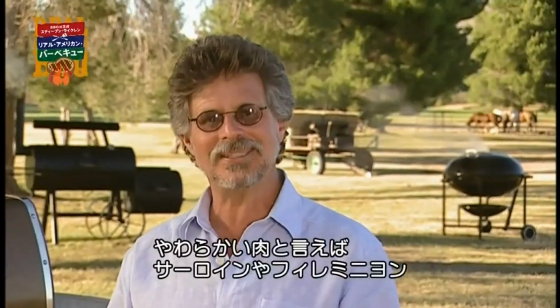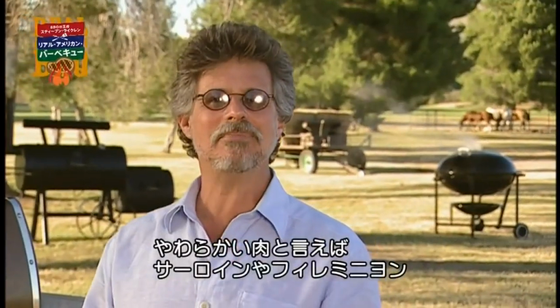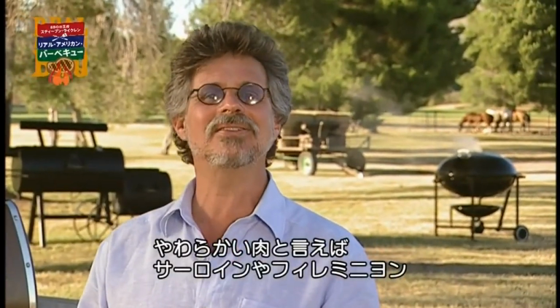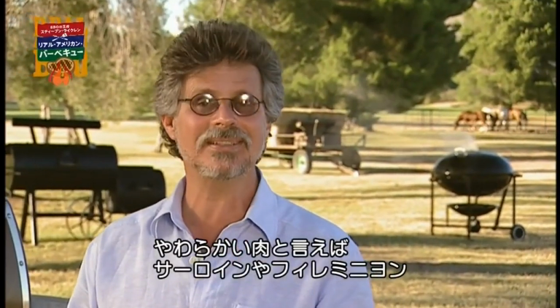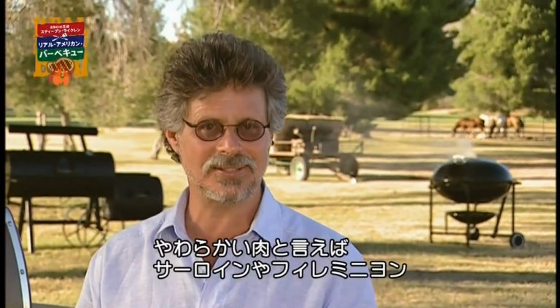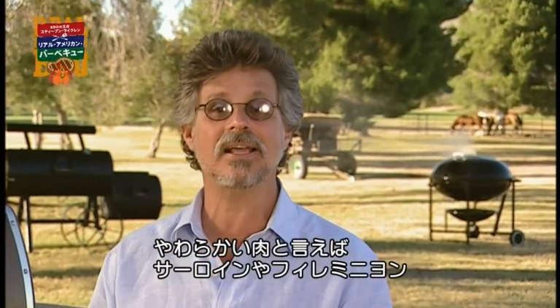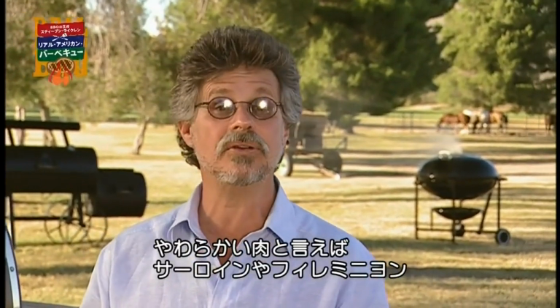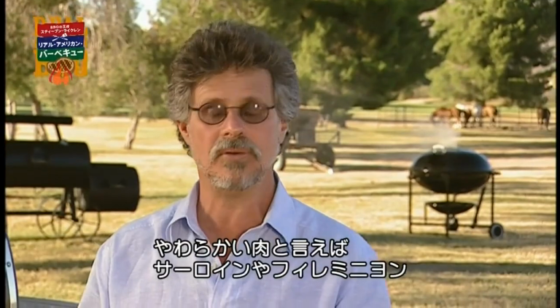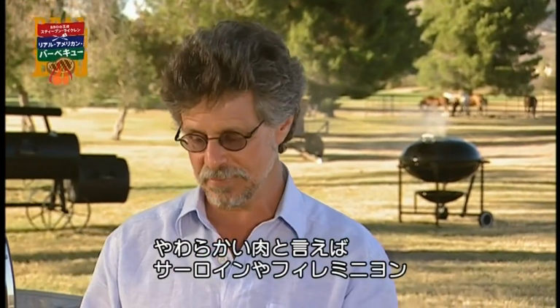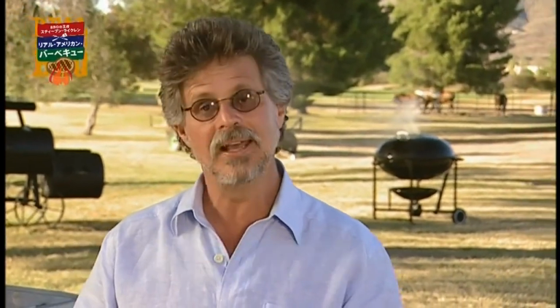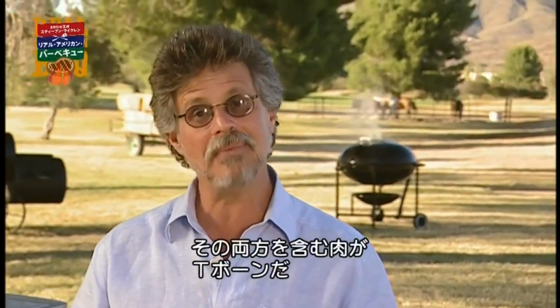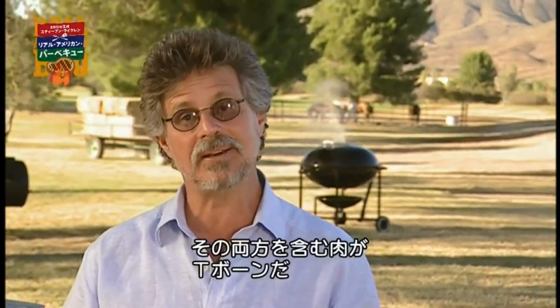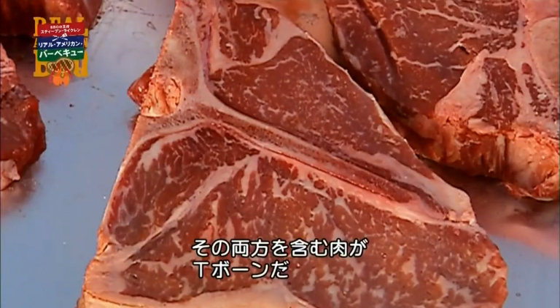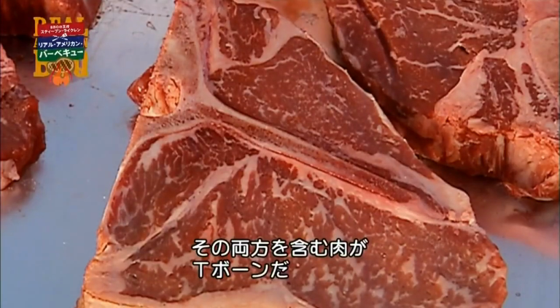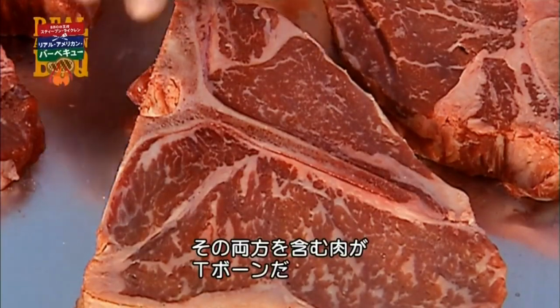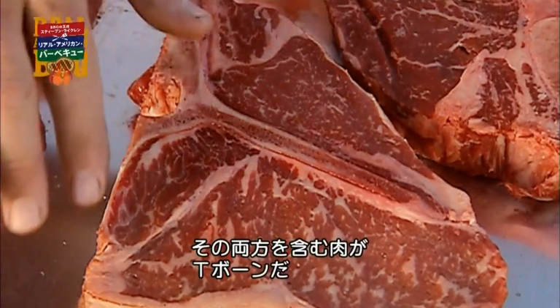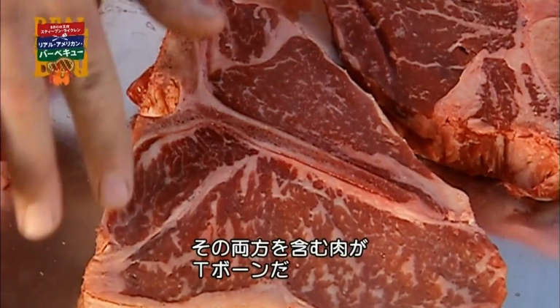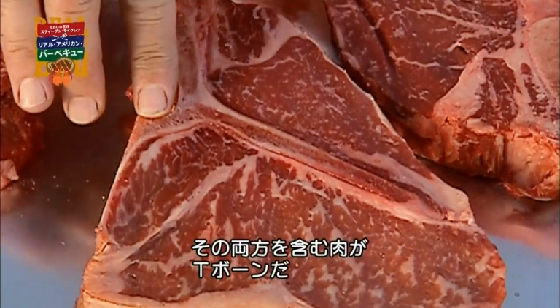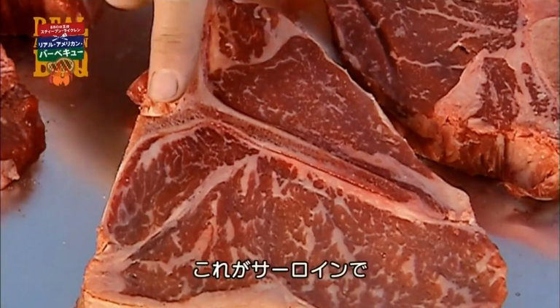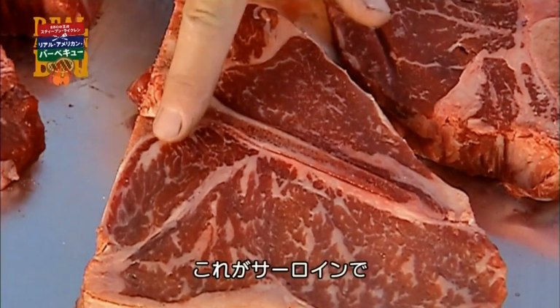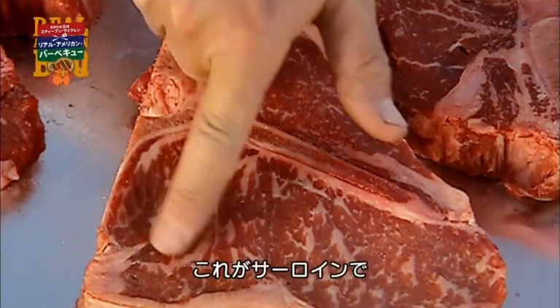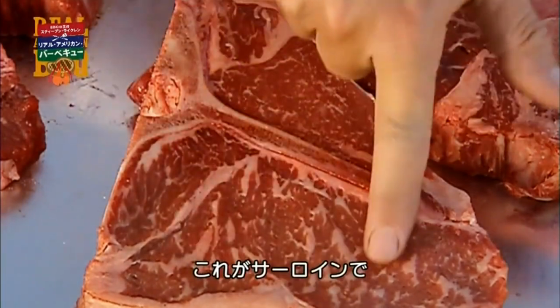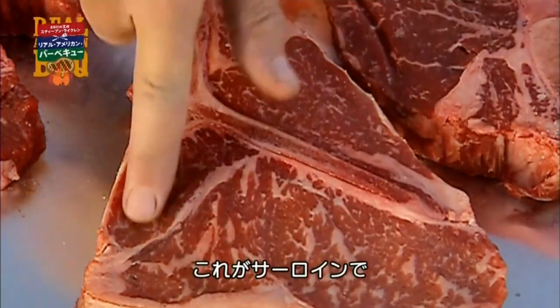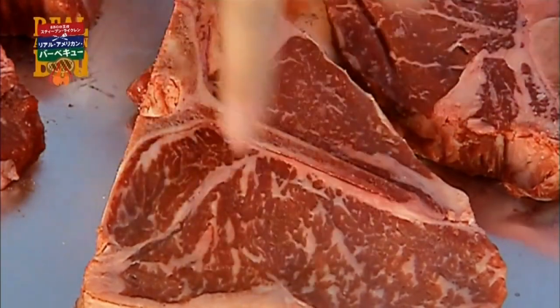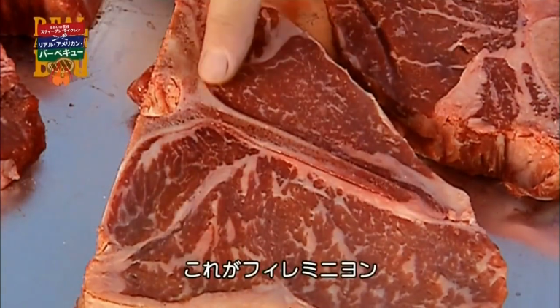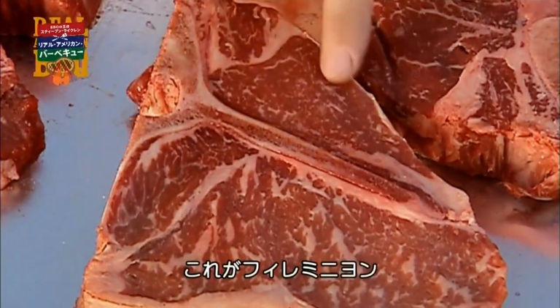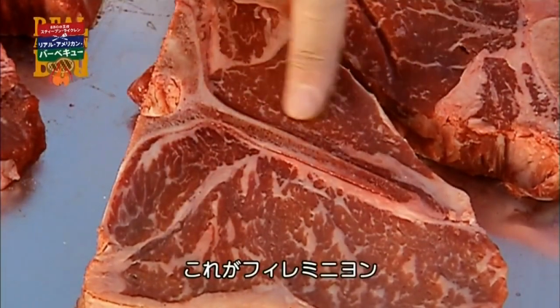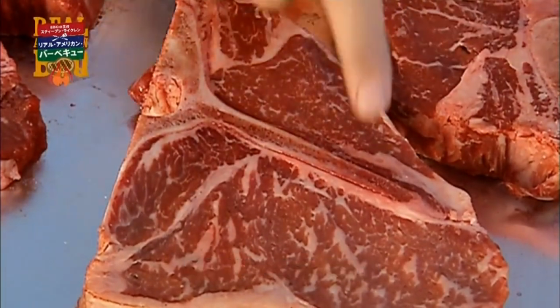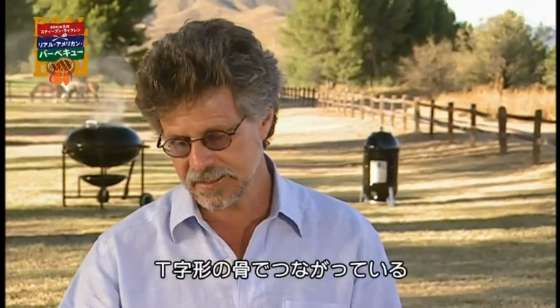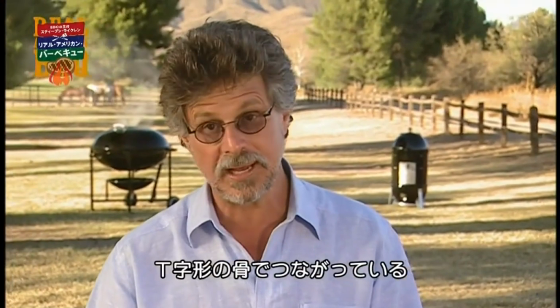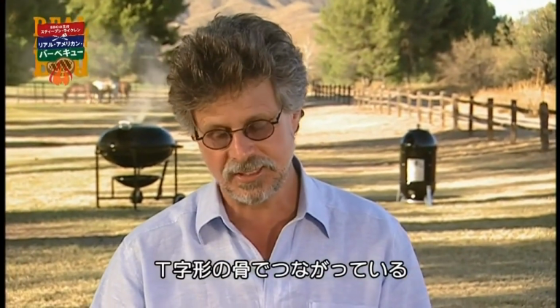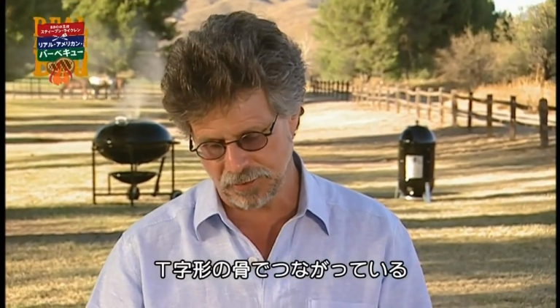The first step is to pick an intrinsically tender steak, like a New York strip or a filet mignon. There happens to be a cut that includes both: the mighty T-bone. This is your New York strip, this is your filet mignon, connected by a T-shaped bone.